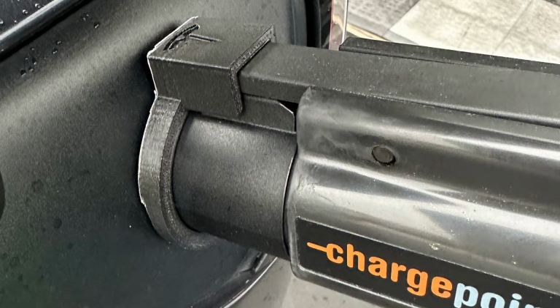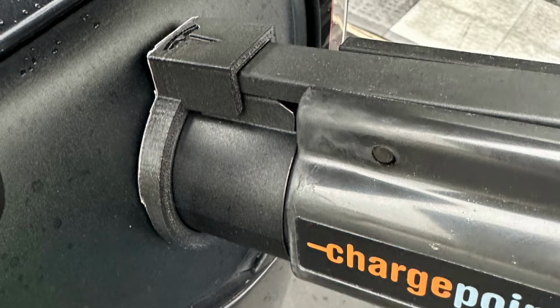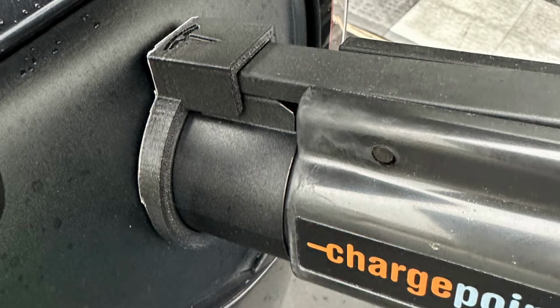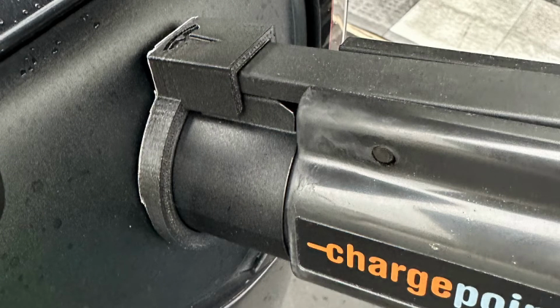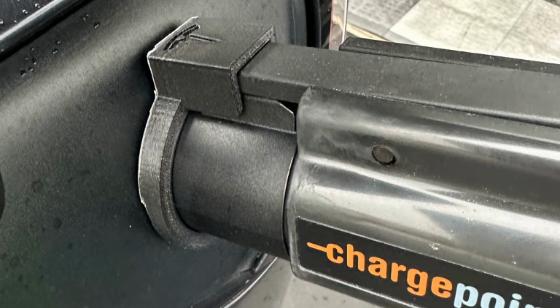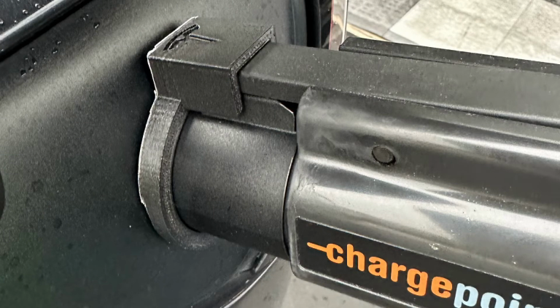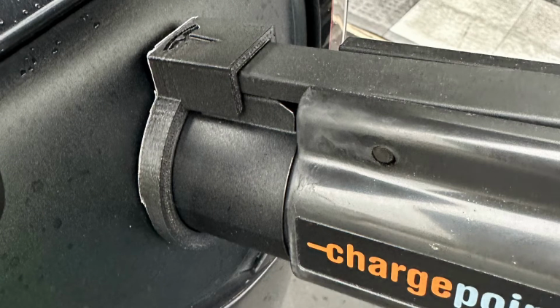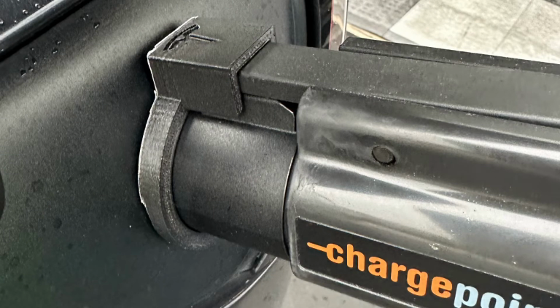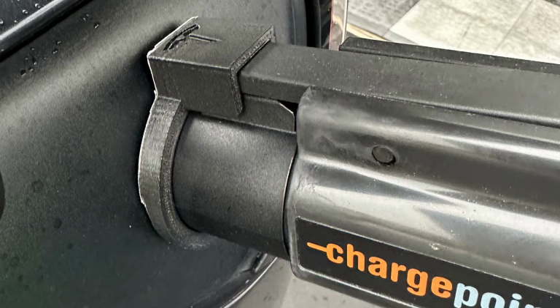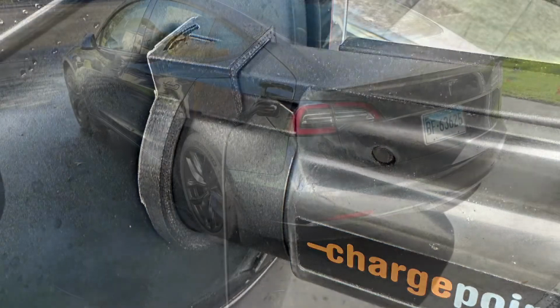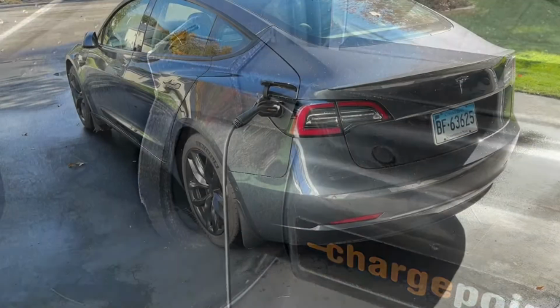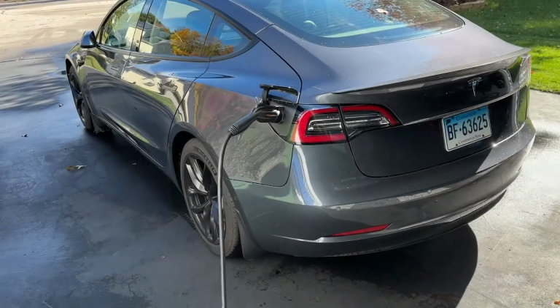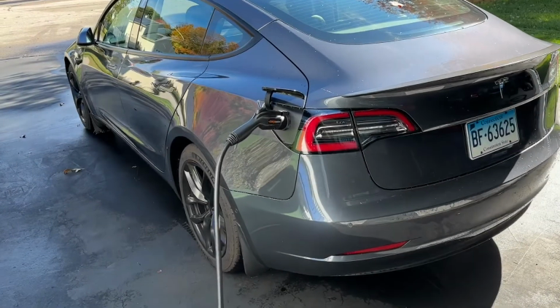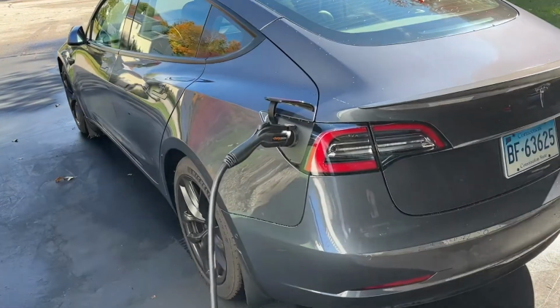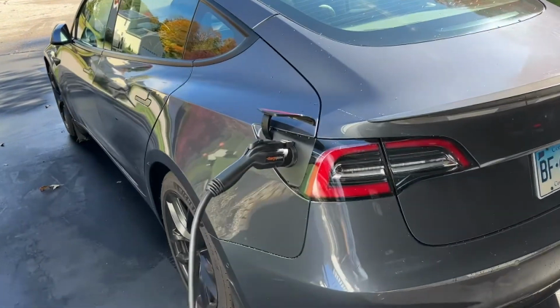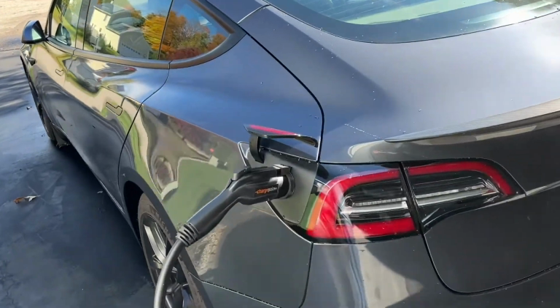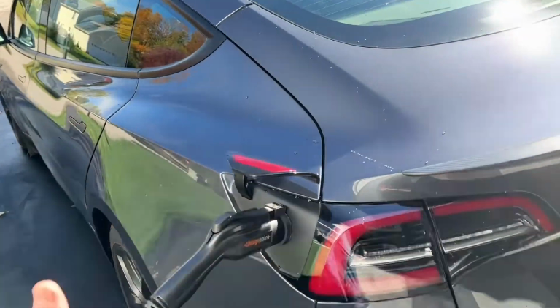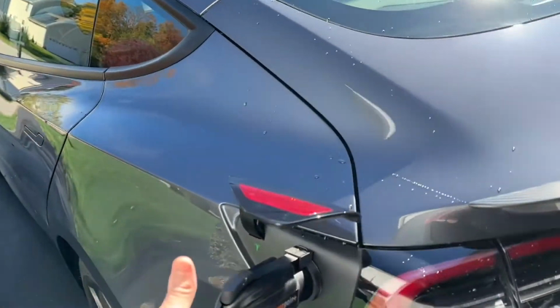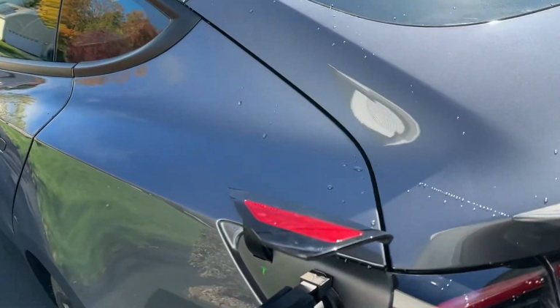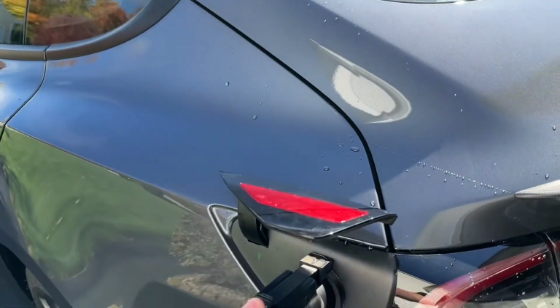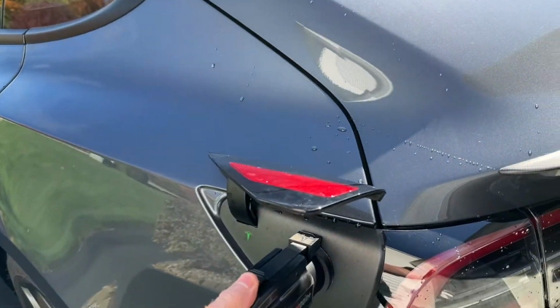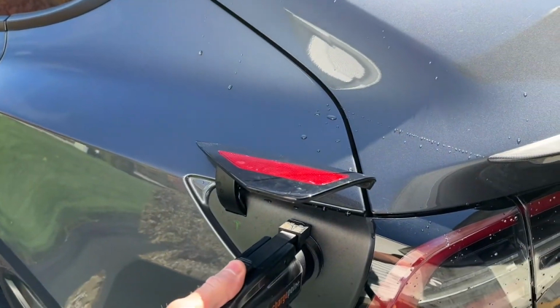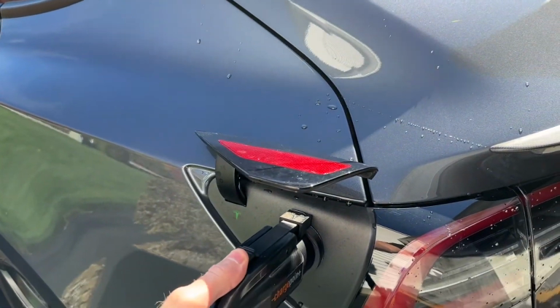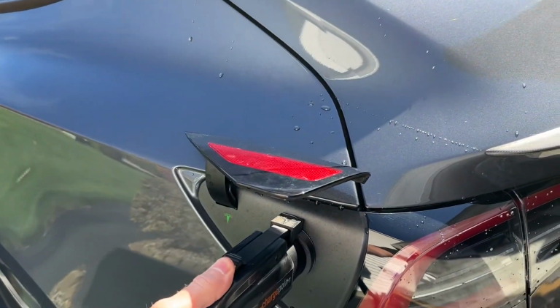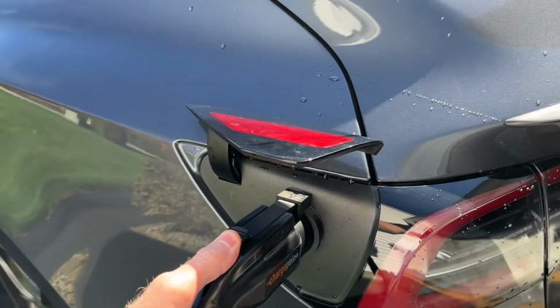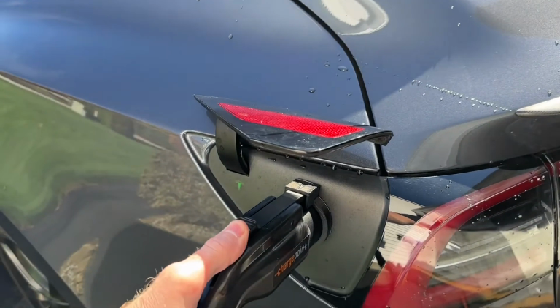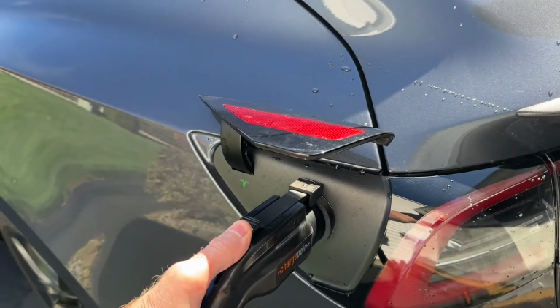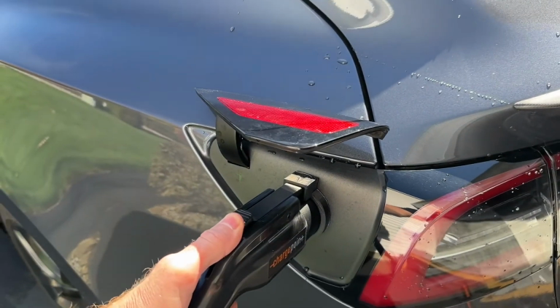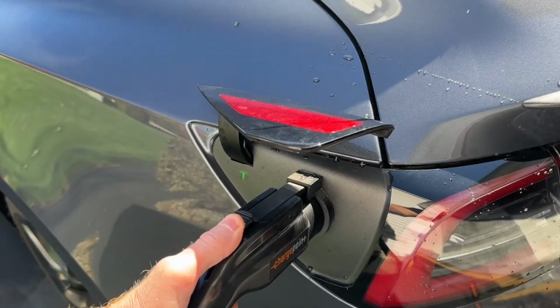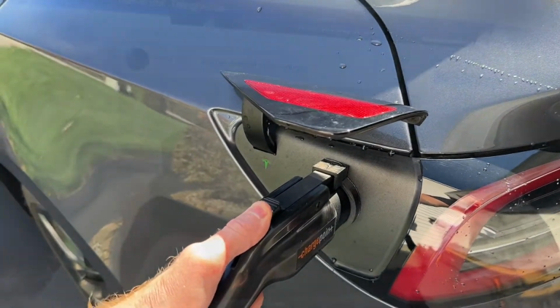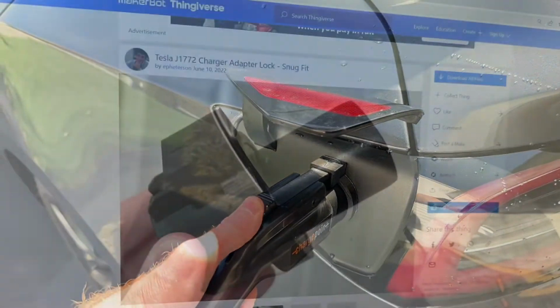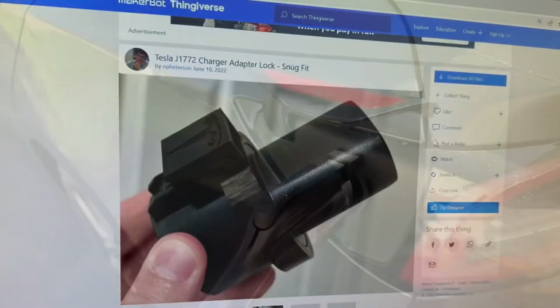So this little piece prevents them from pushing the button. You can see here the car's locked — I go up and try to push the button and remove the connector, it won't come out because it won't disengage.